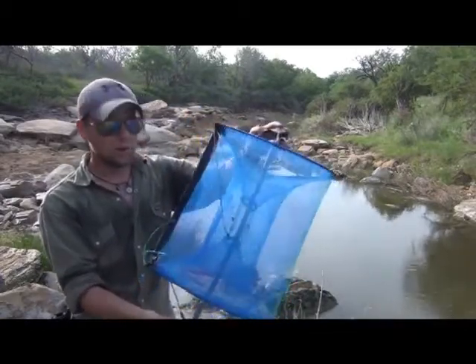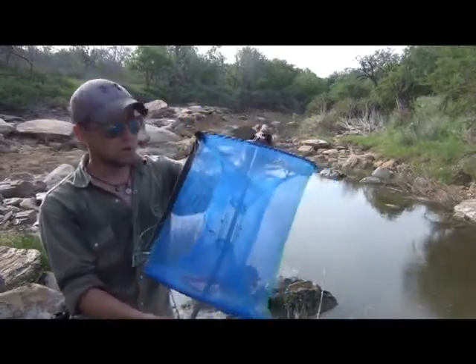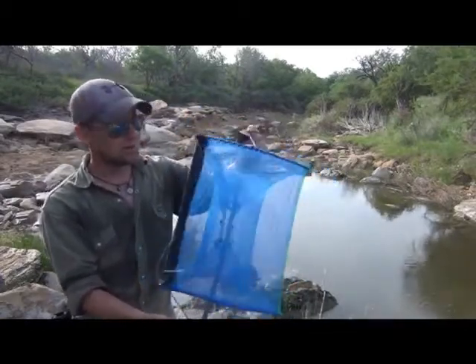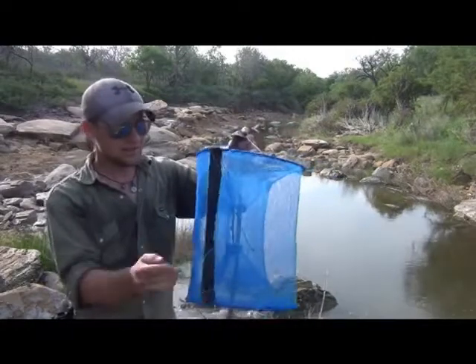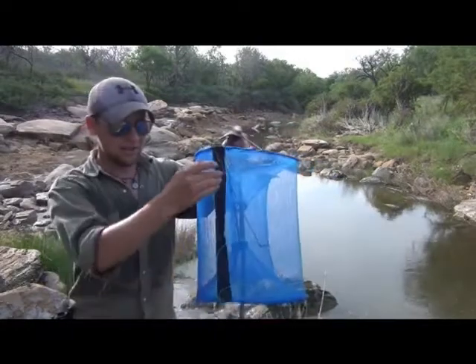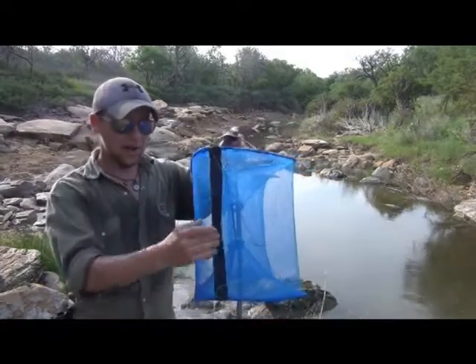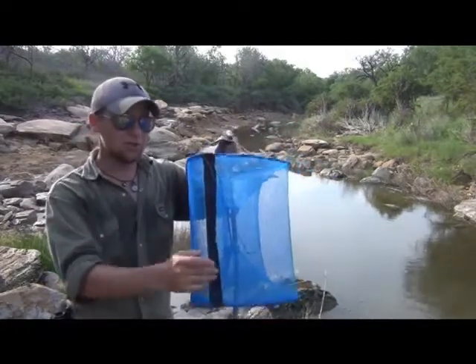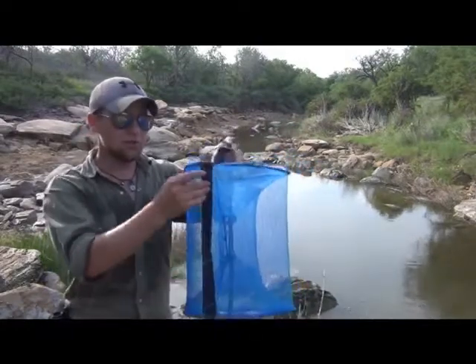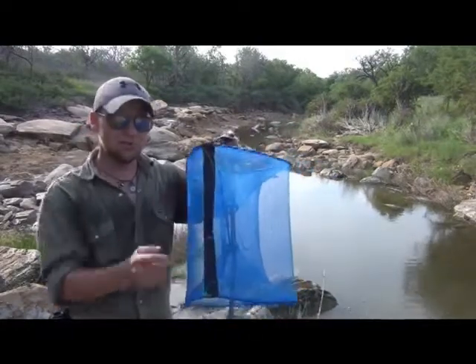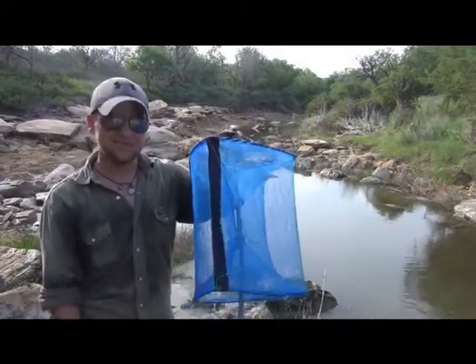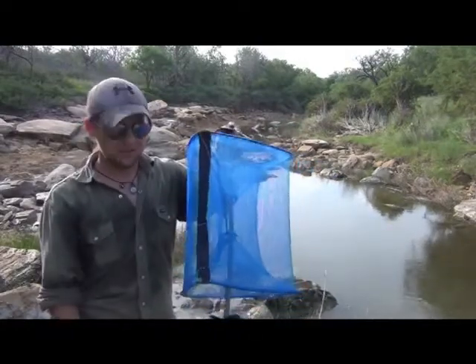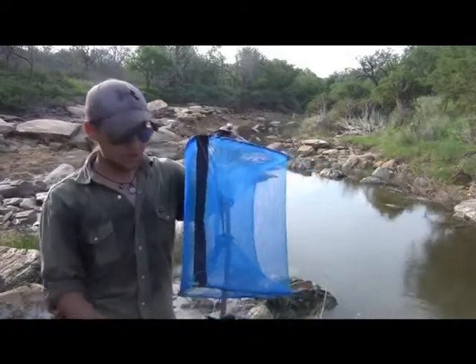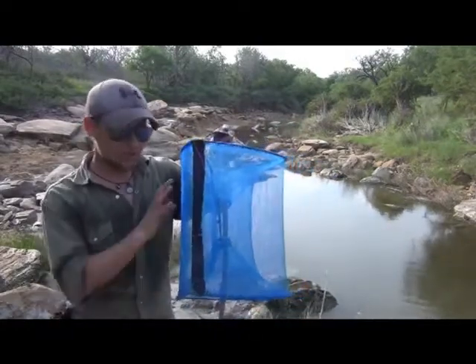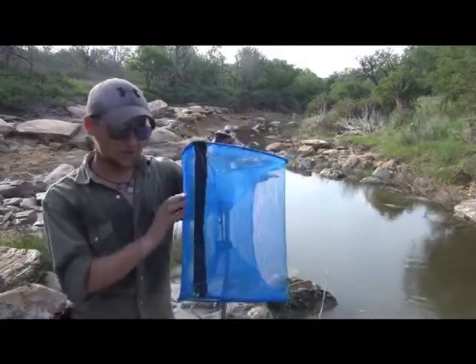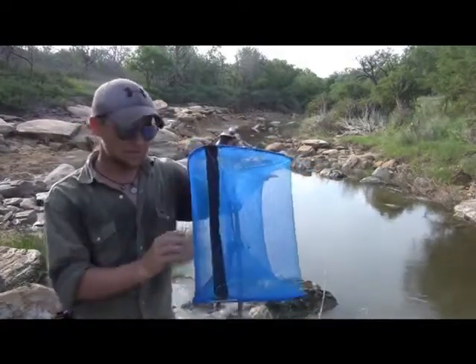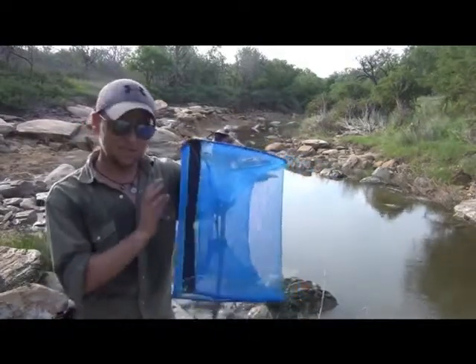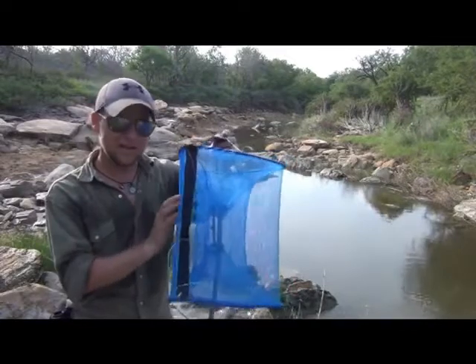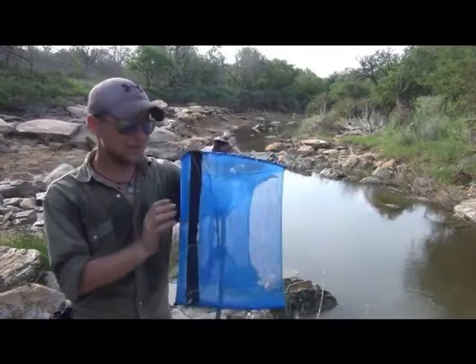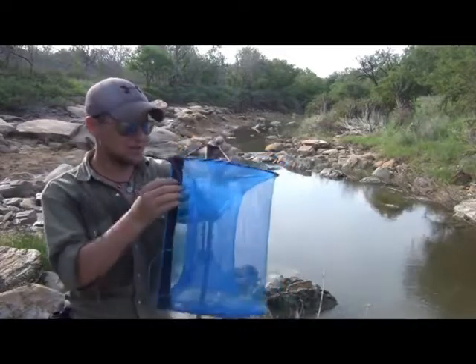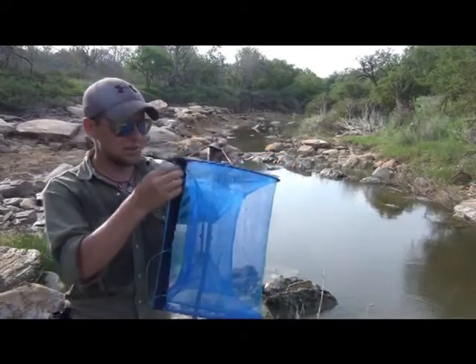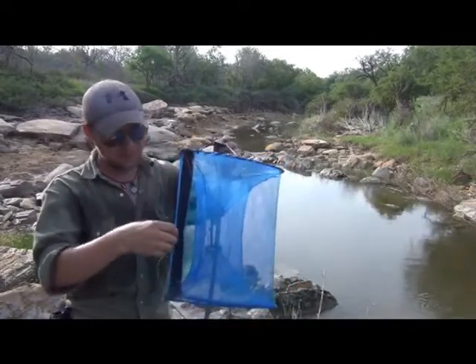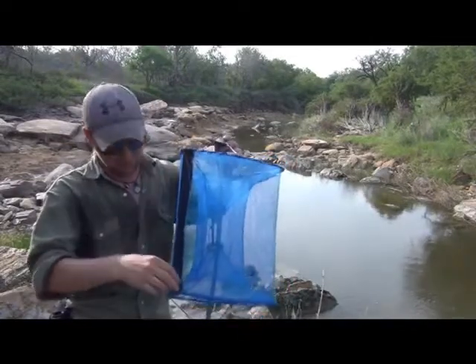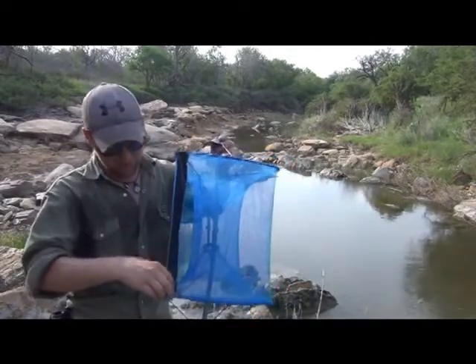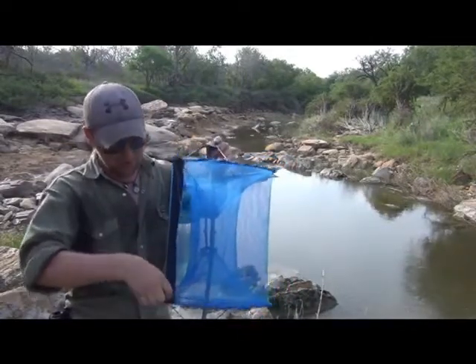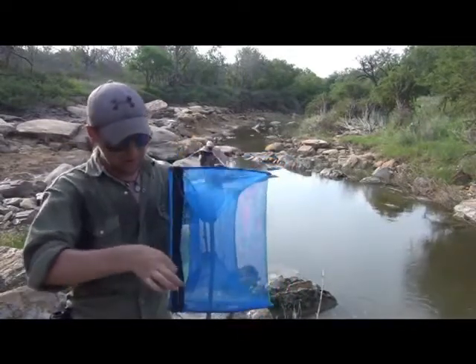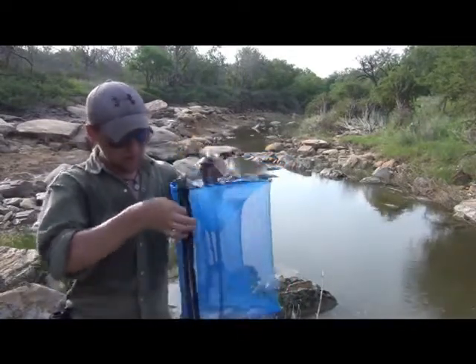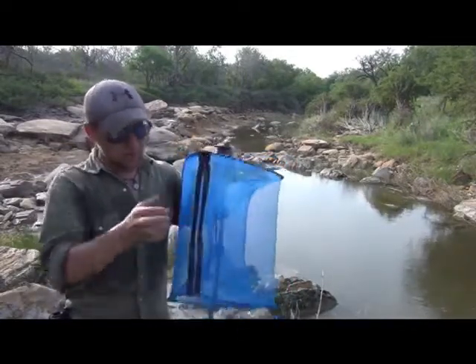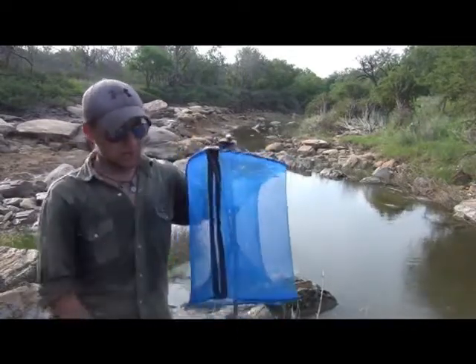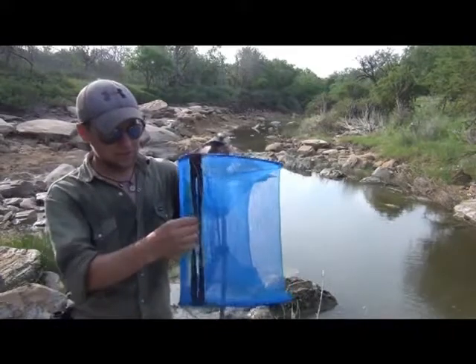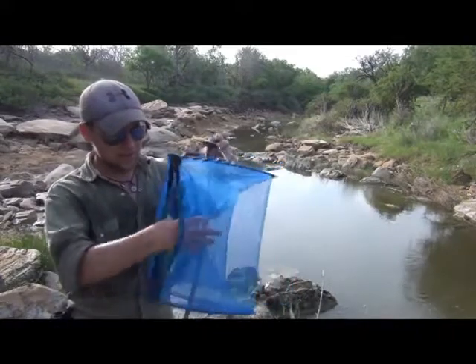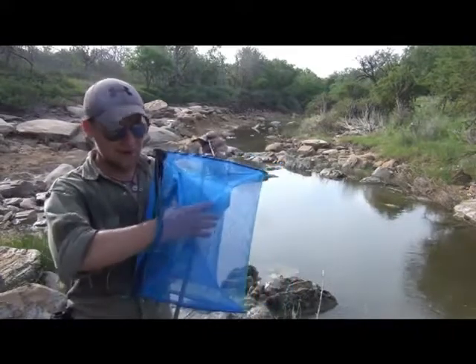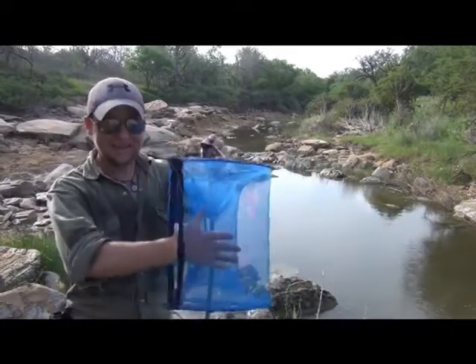One of the cool perks to this is that you have this huge zippered side. So if you need to clean out your trap, get your bait out, do any maintenance — whatever it is — you simply have to unzip it and you have access.